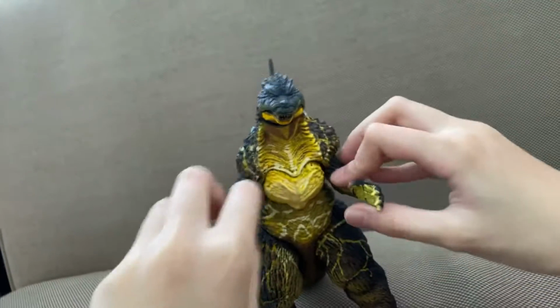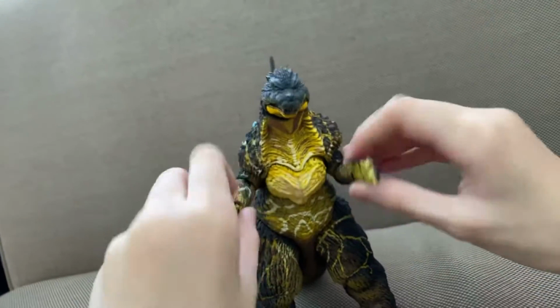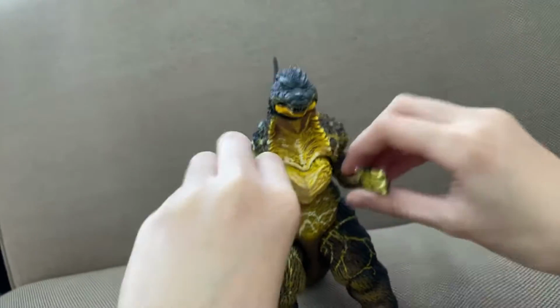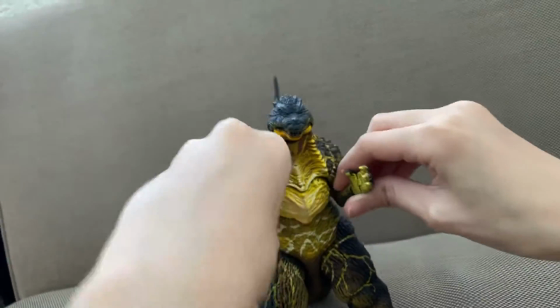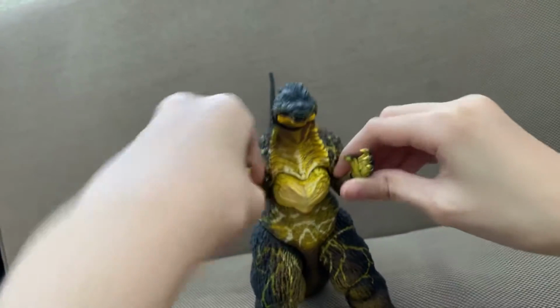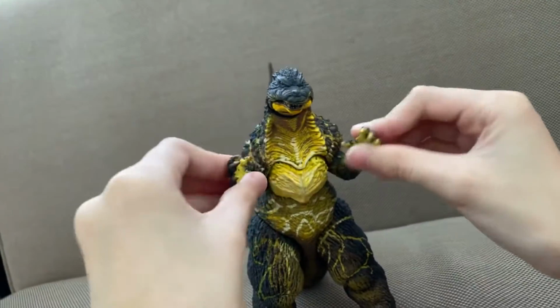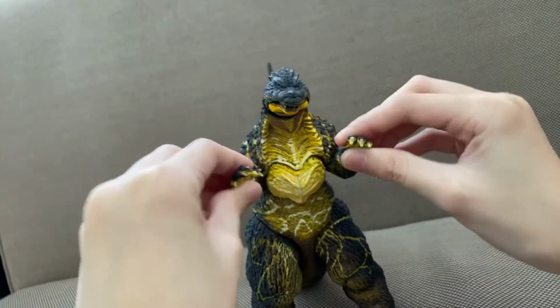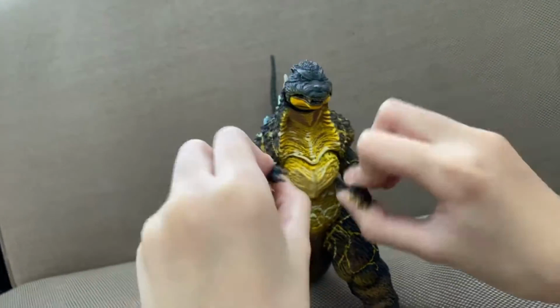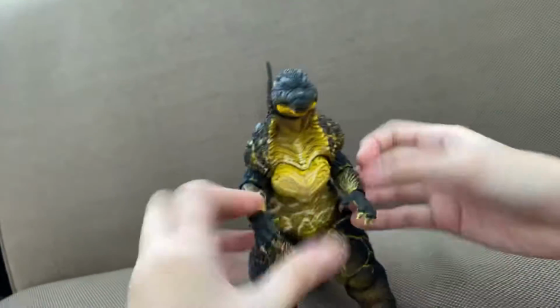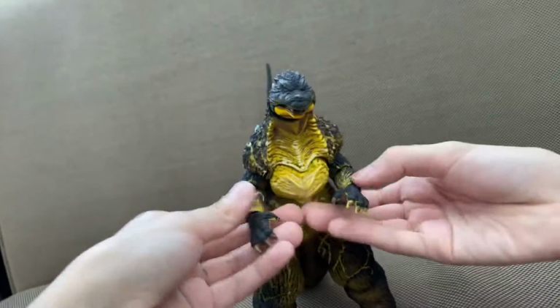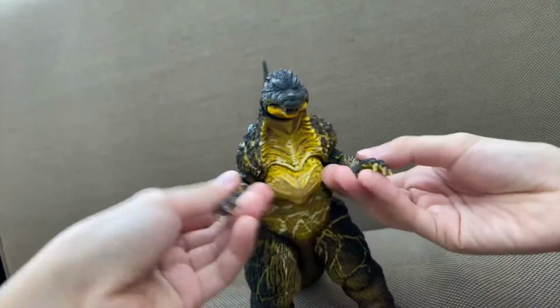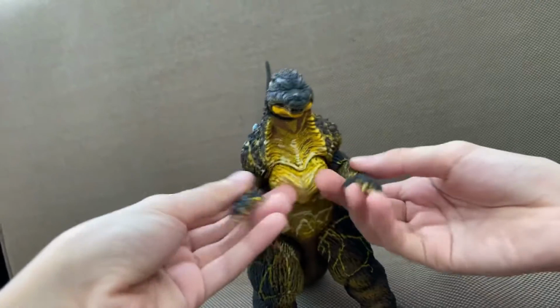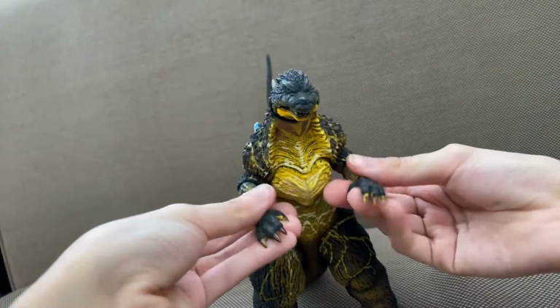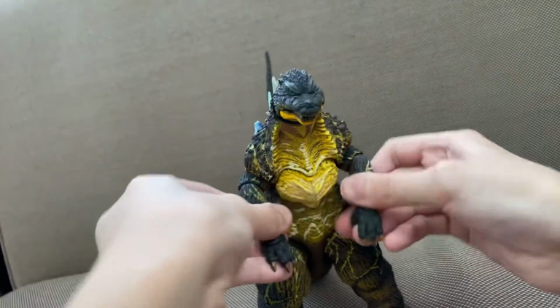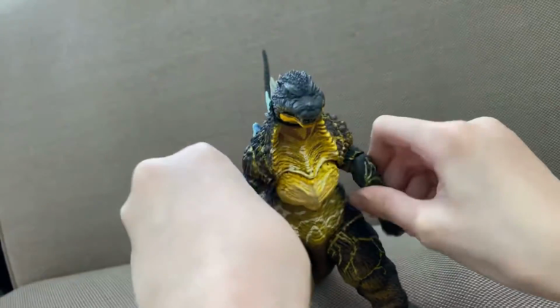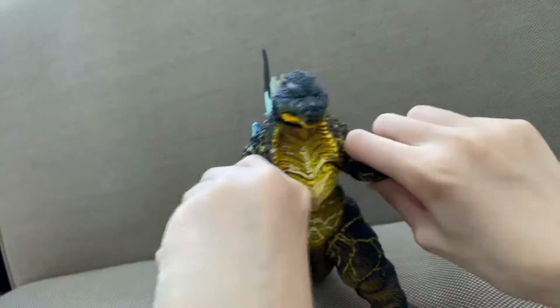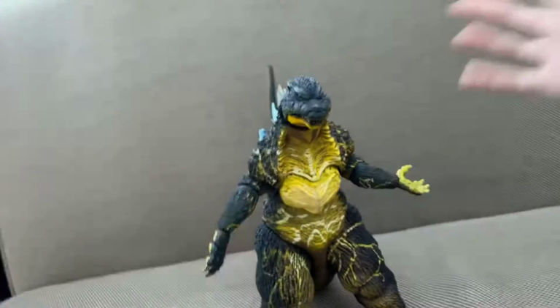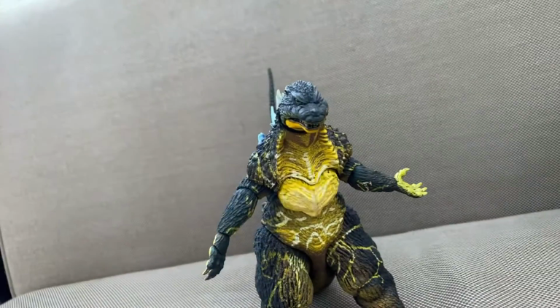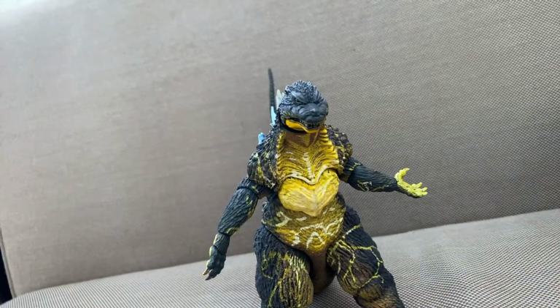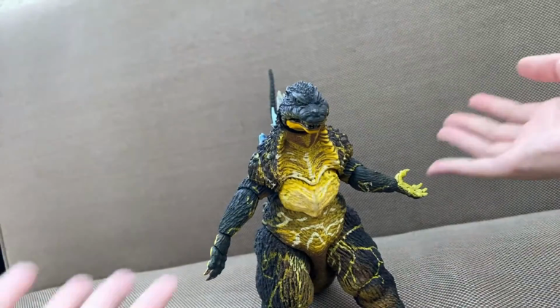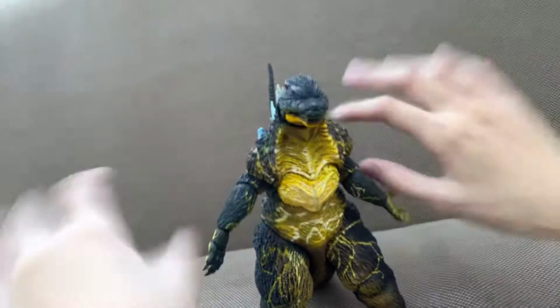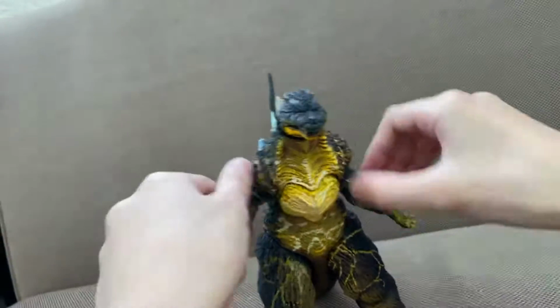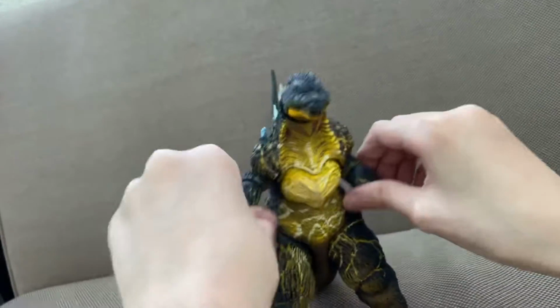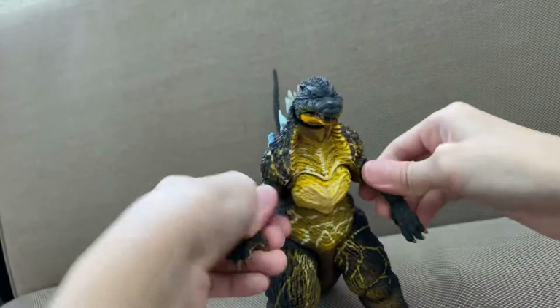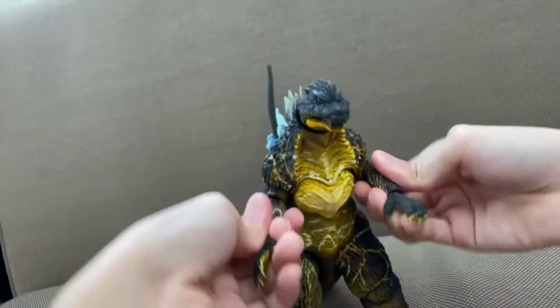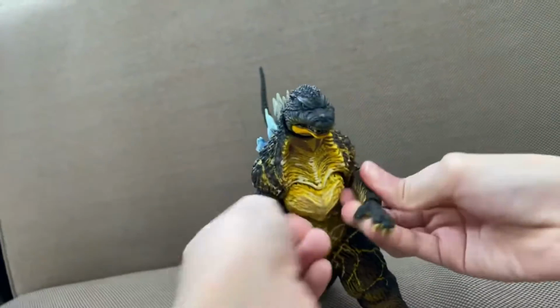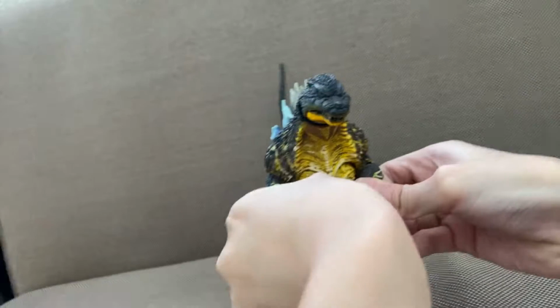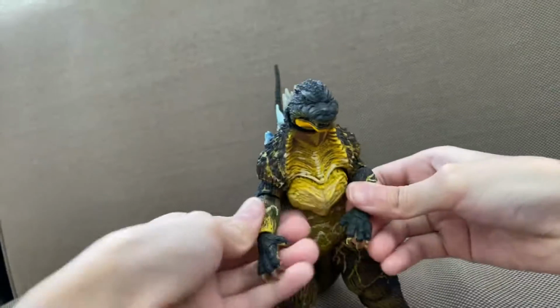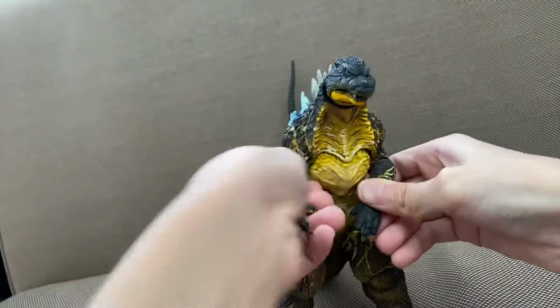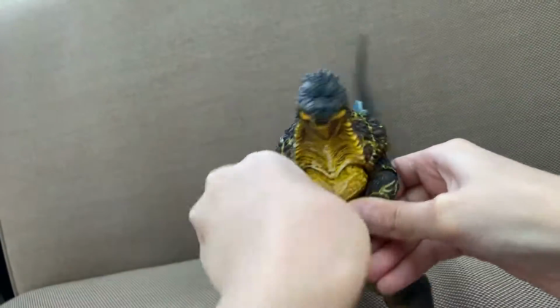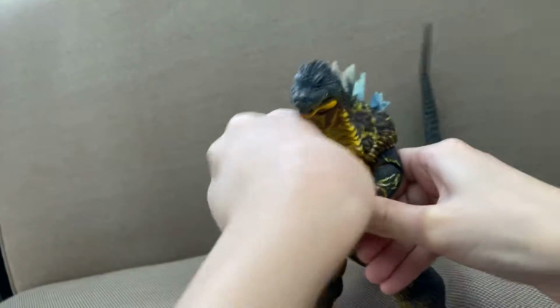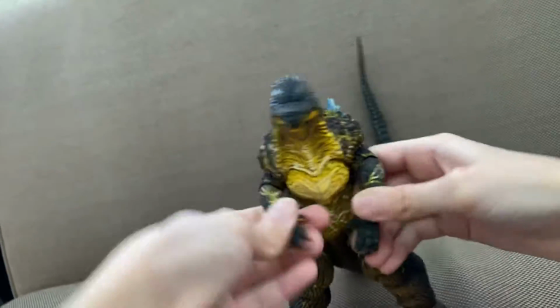The hands are kind of cool. They can twist and bend. You get this thin bend. He can actually clap.